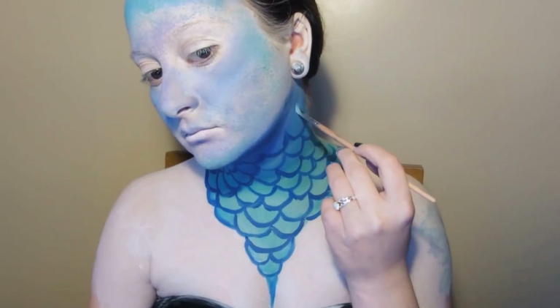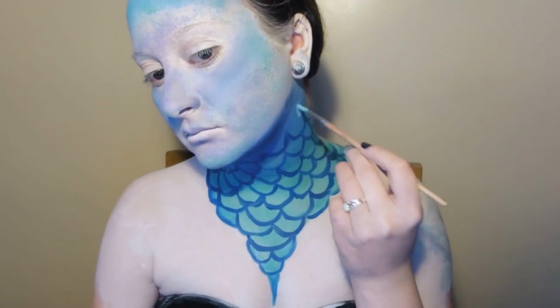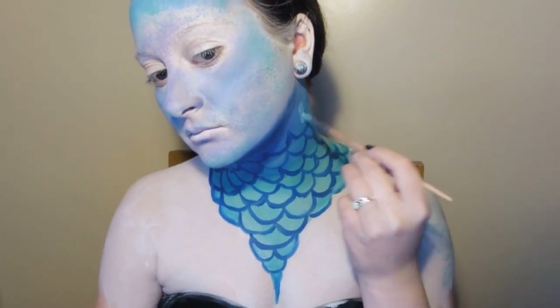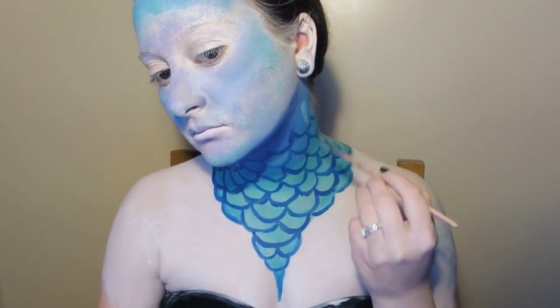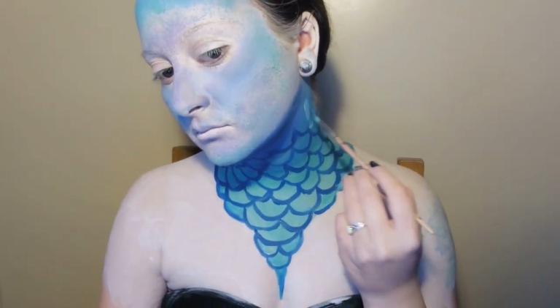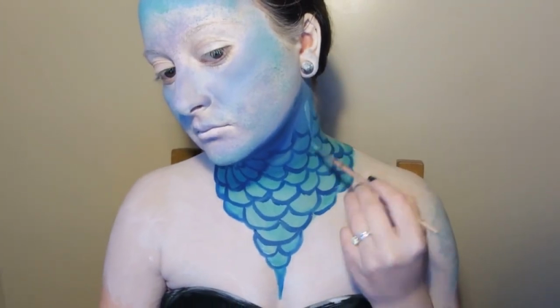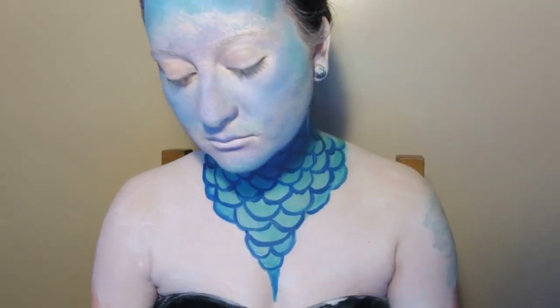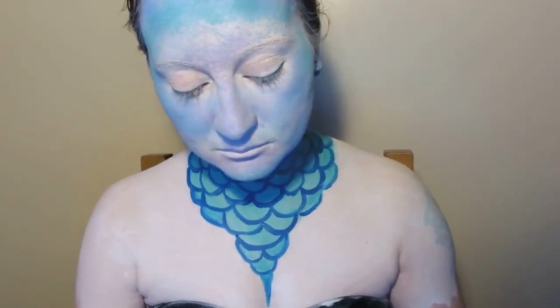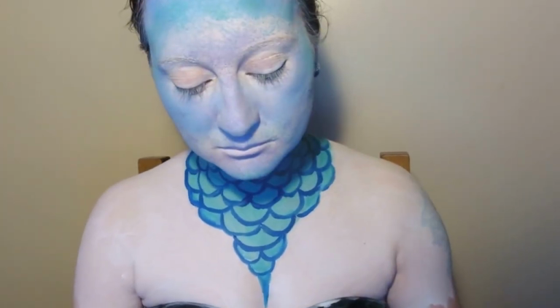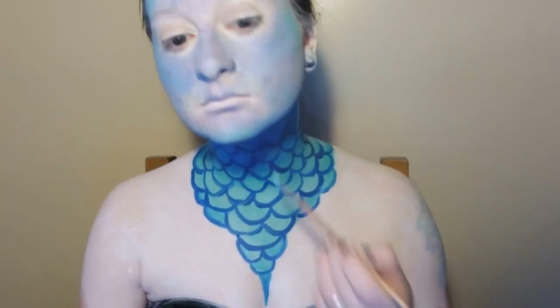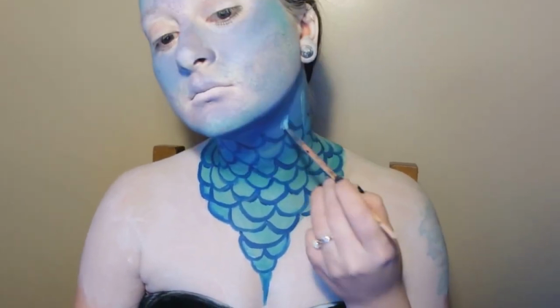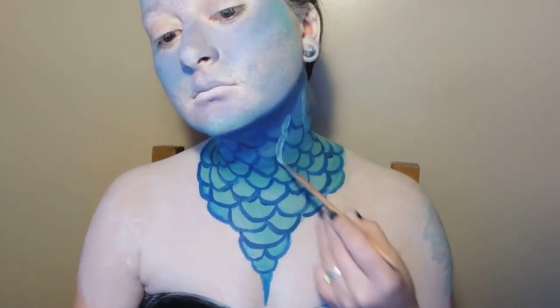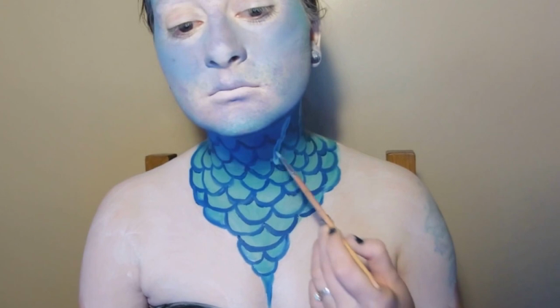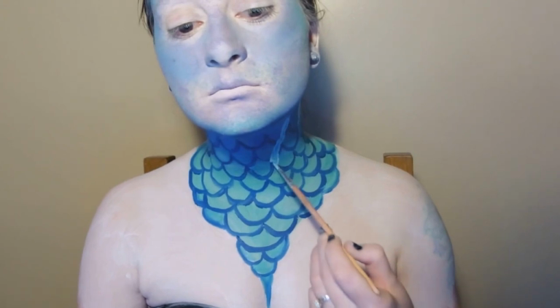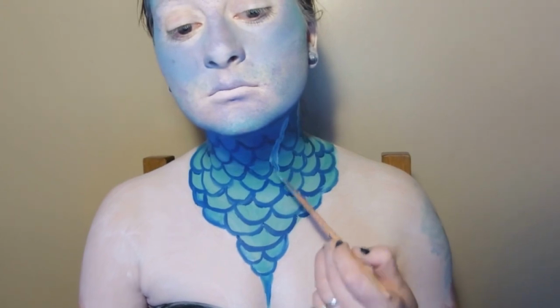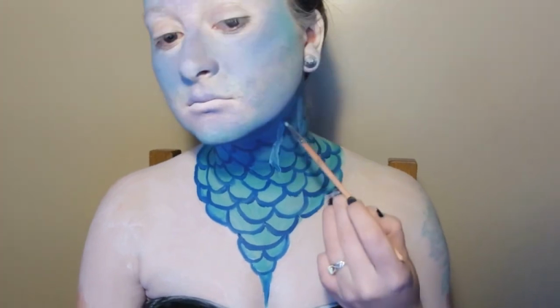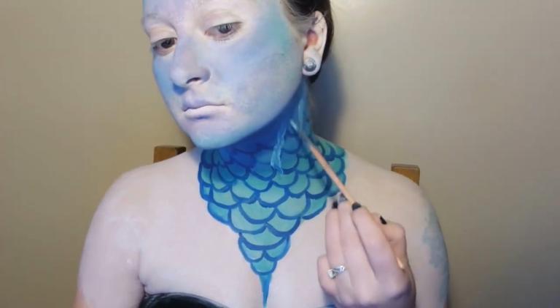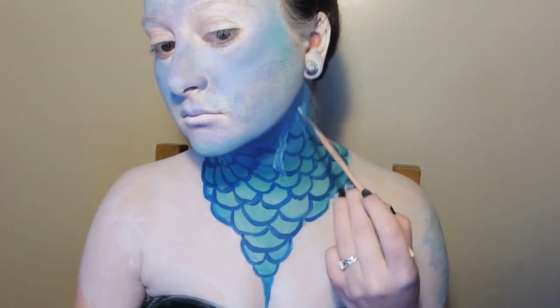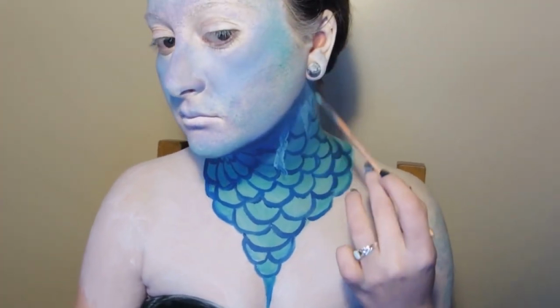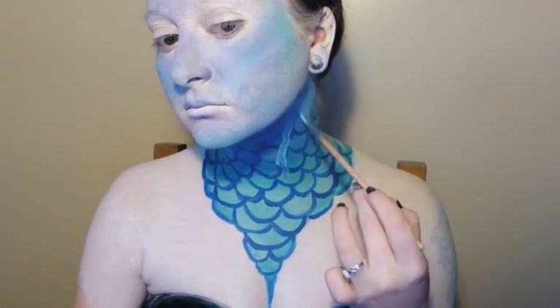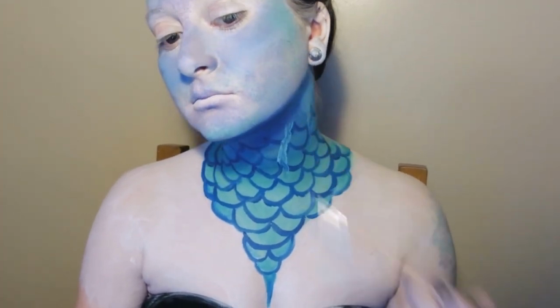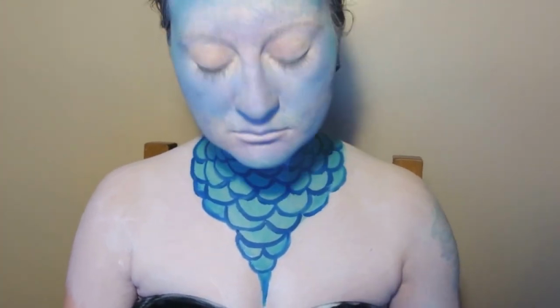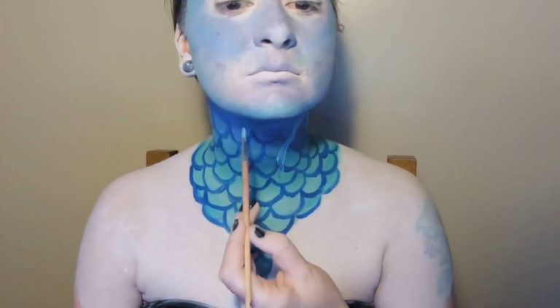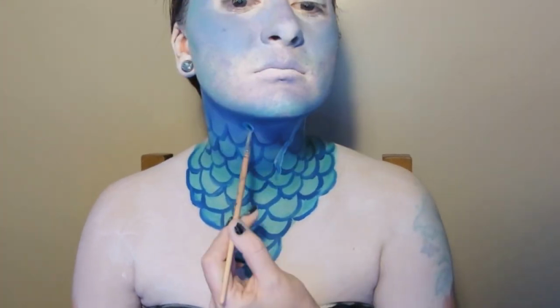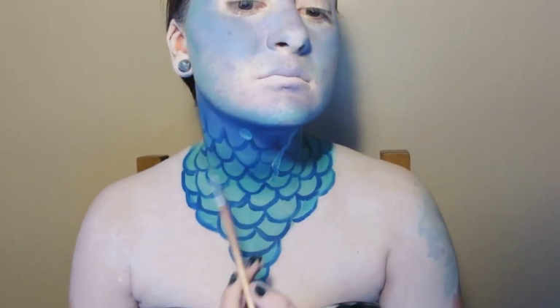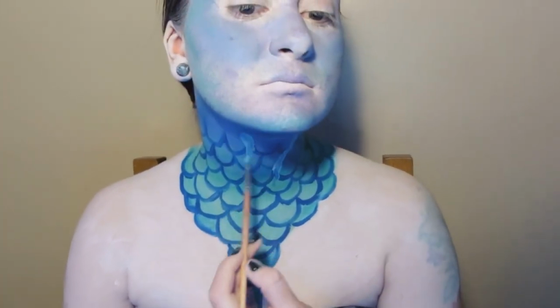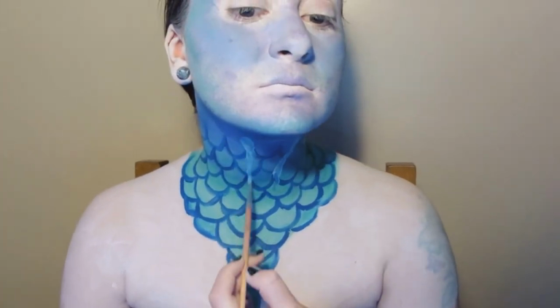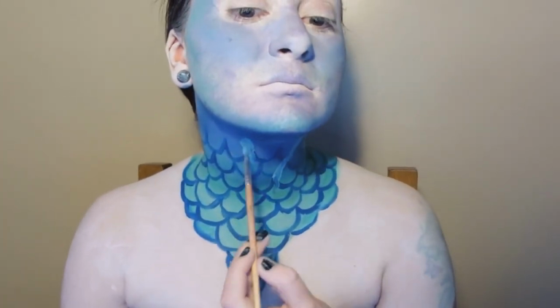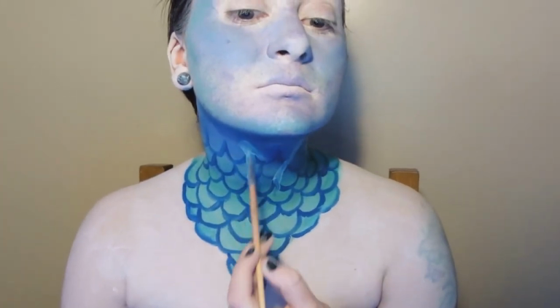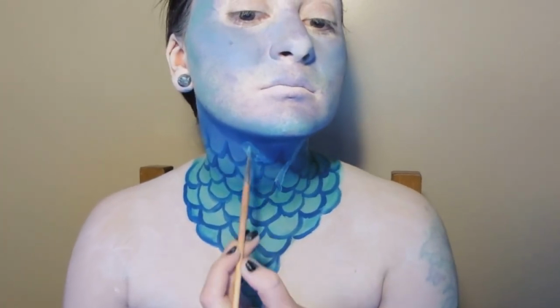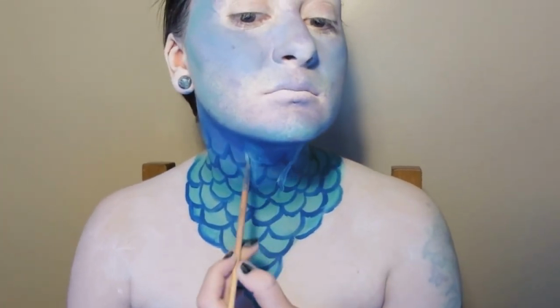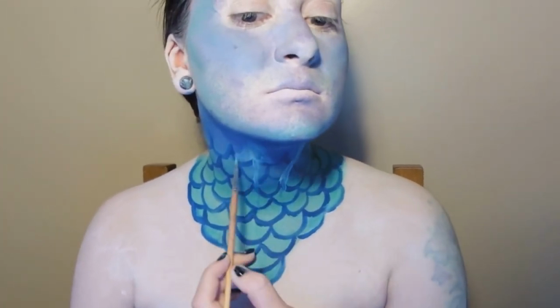Now we're going to take some lighter blue face paint, water it down quite a lot, and run that over the scales, just letting it drip down.